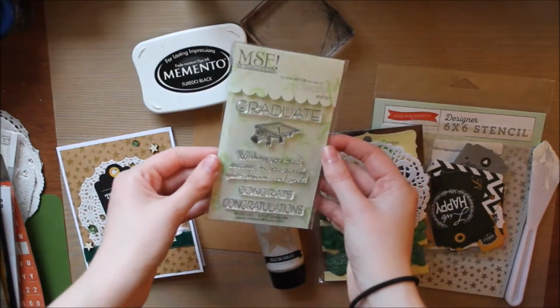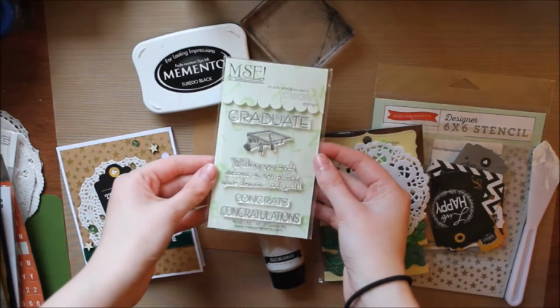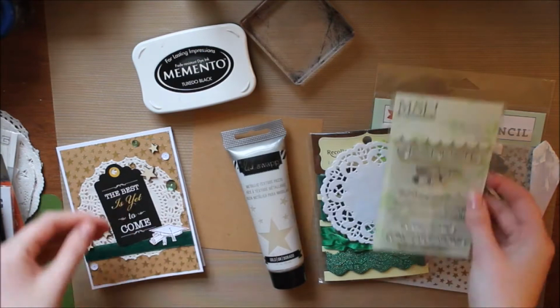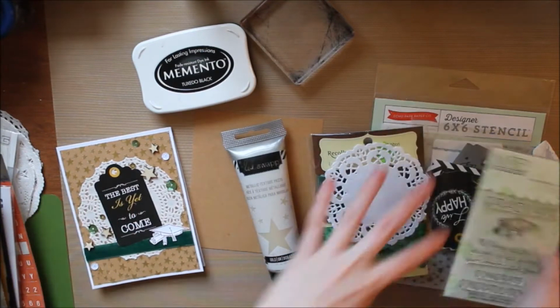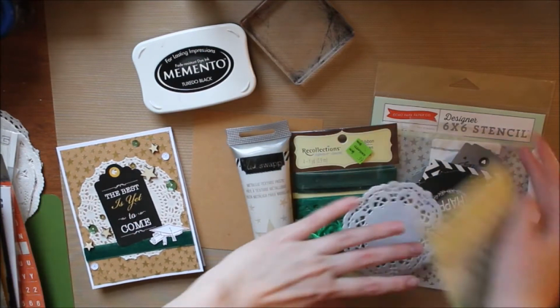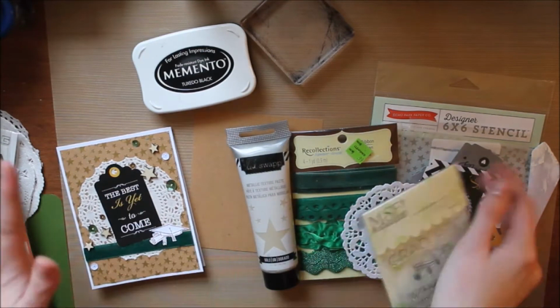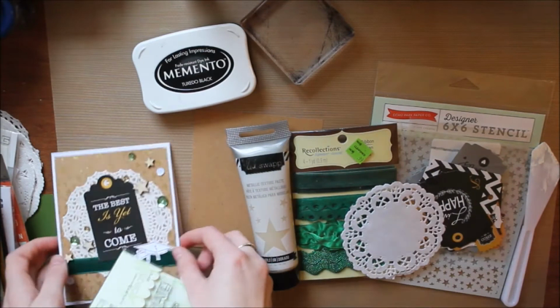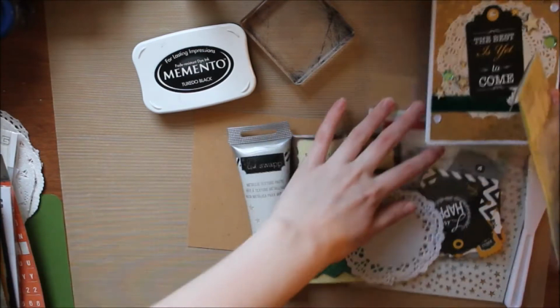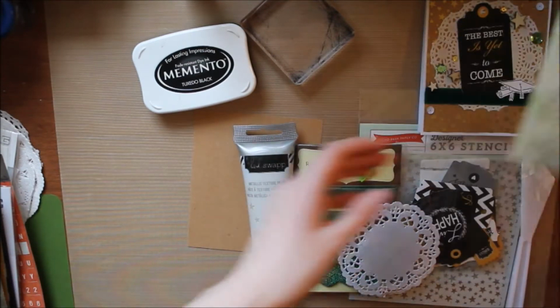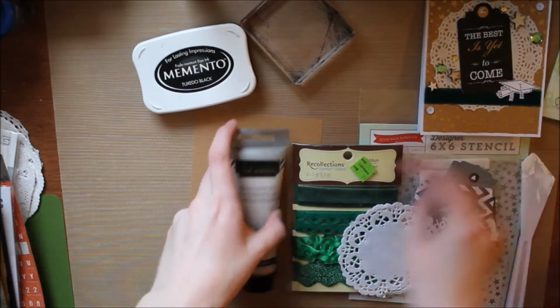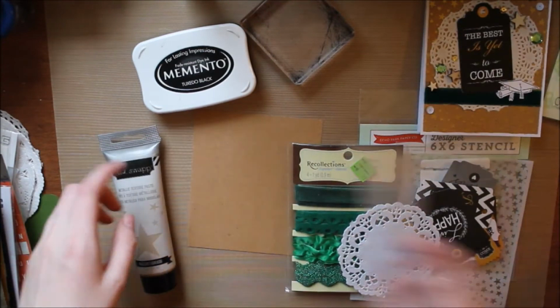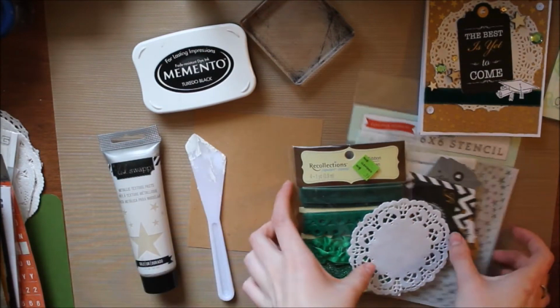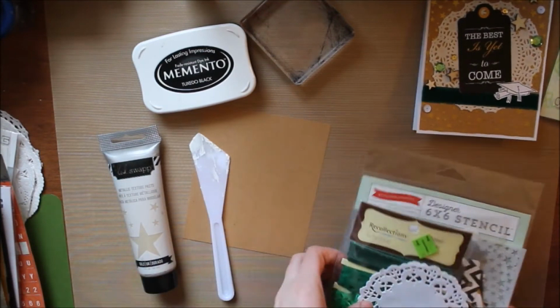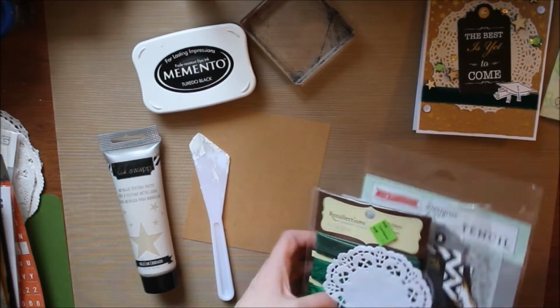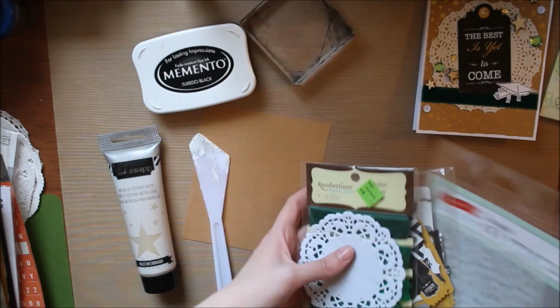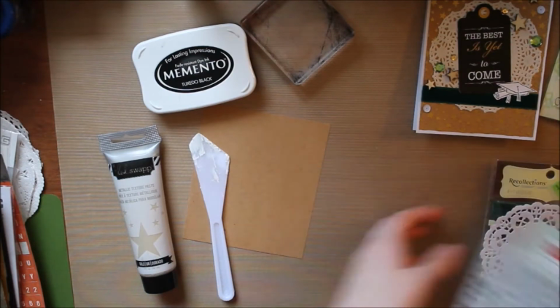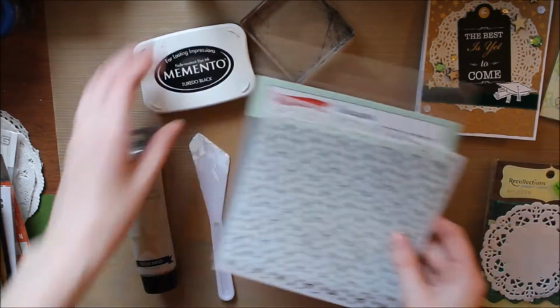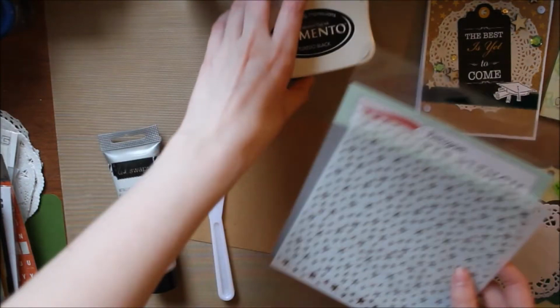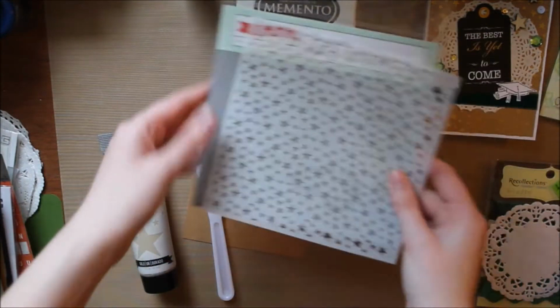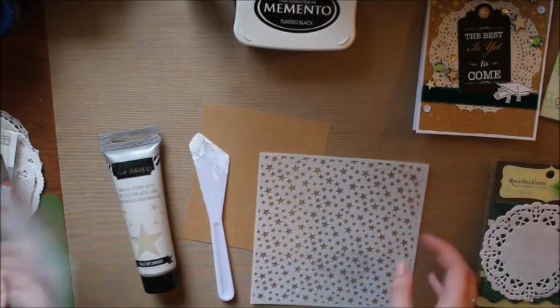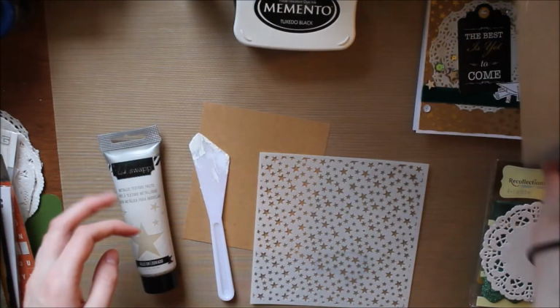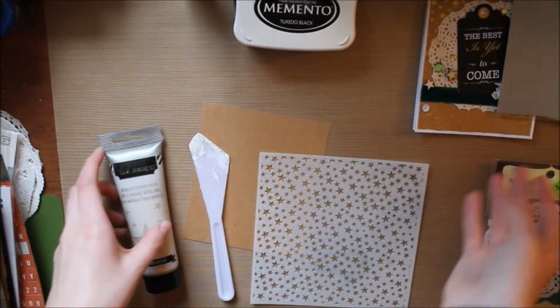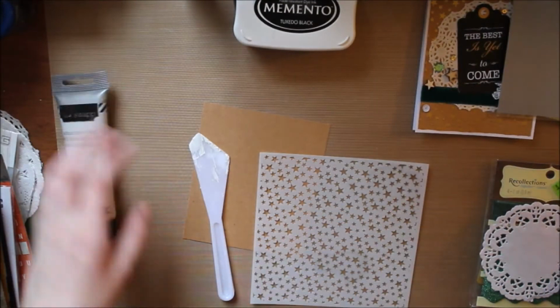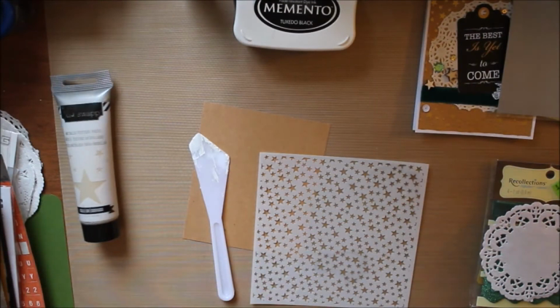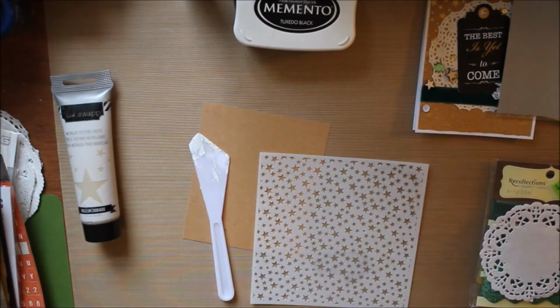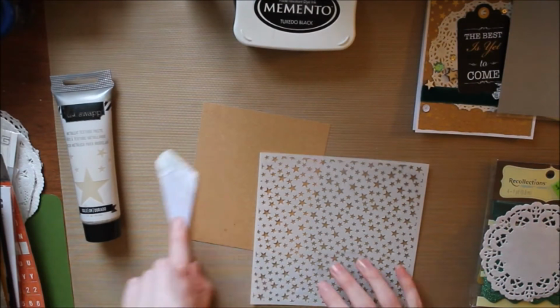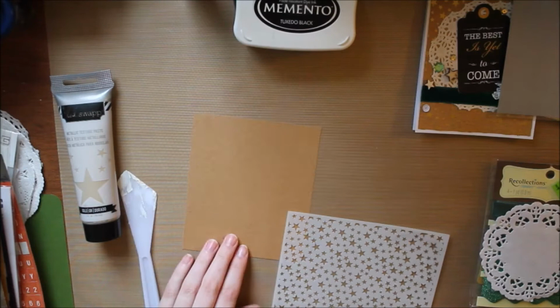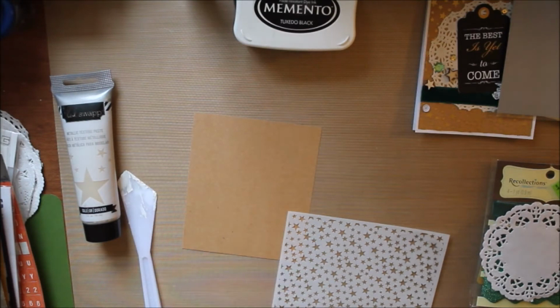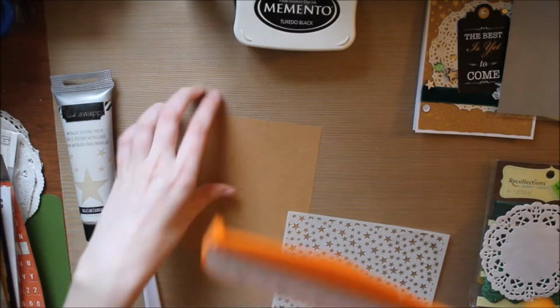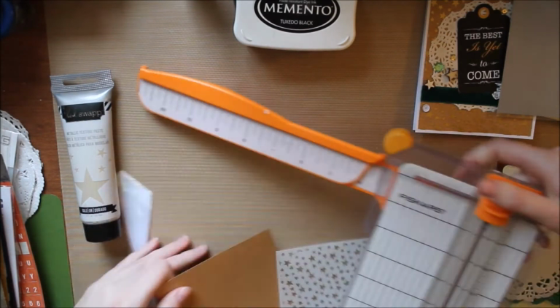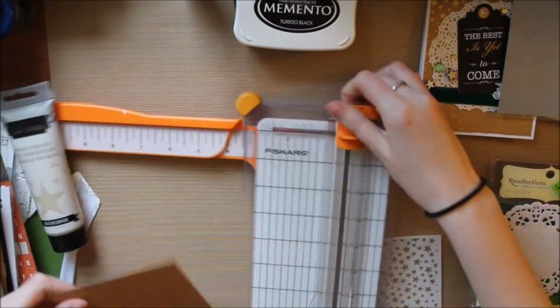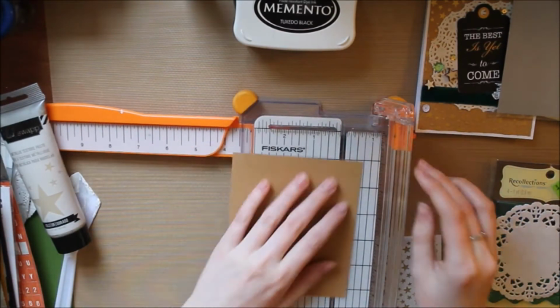I'm making these really fun graduation cards. I have one here as my example and I'll be making a little bit of a variation of that. To start off I'm using an Echo Park stencil with some Heidi Swap color paste or texture paste in the color gold.